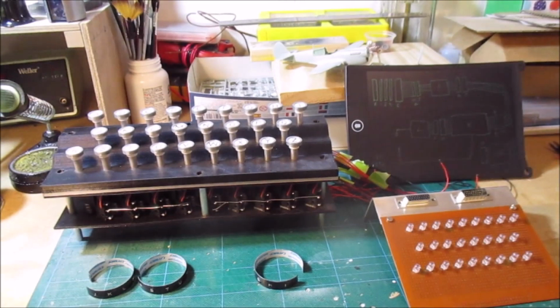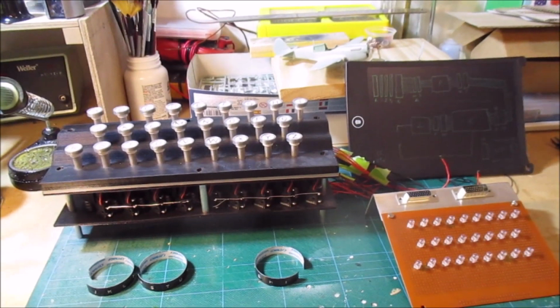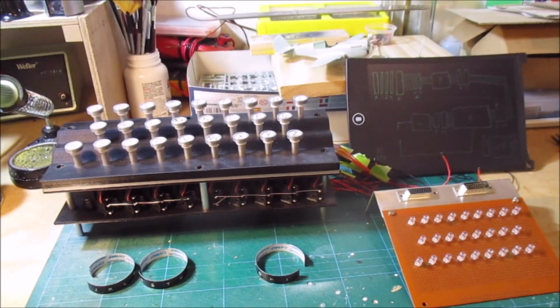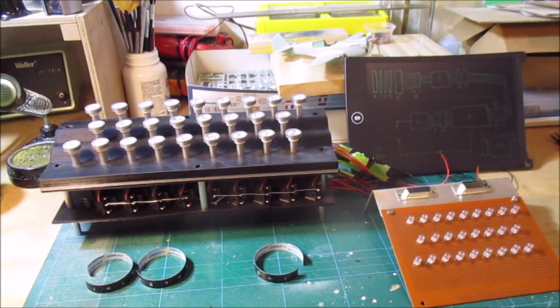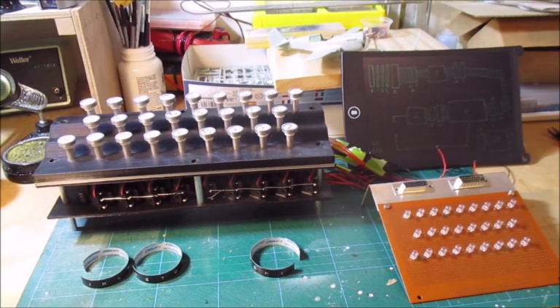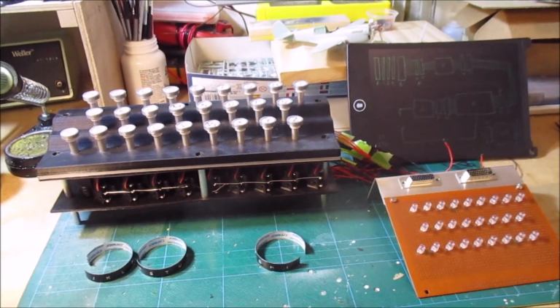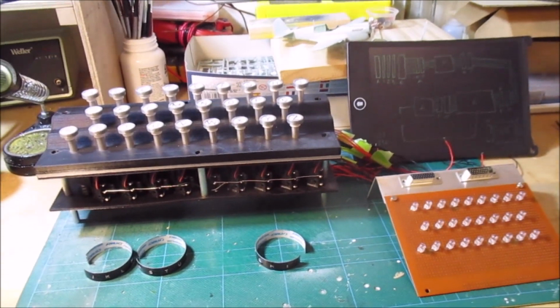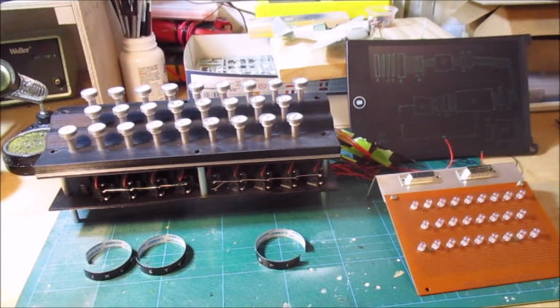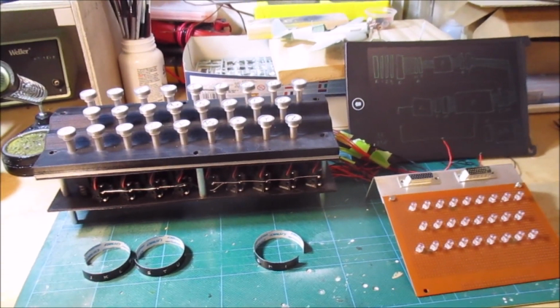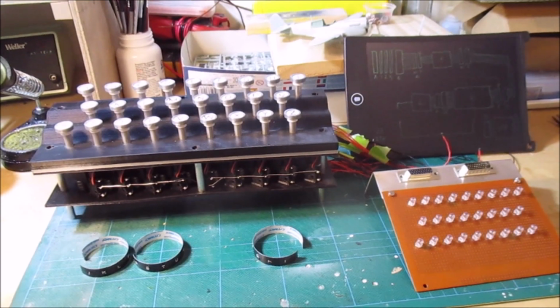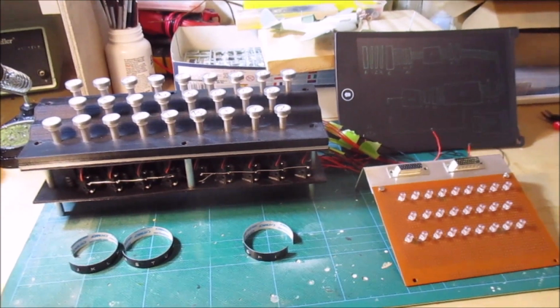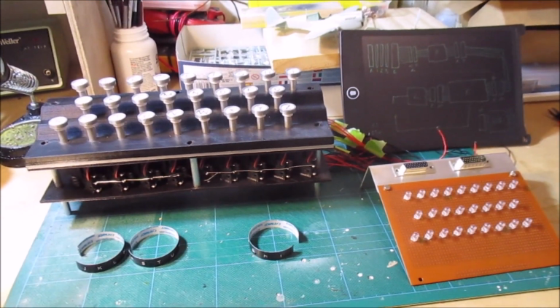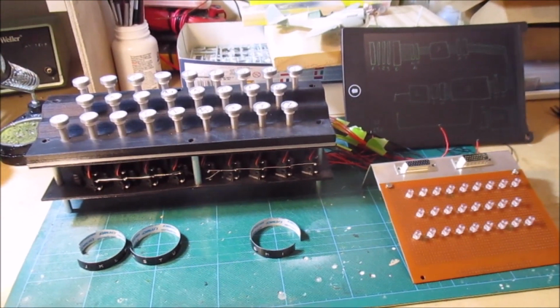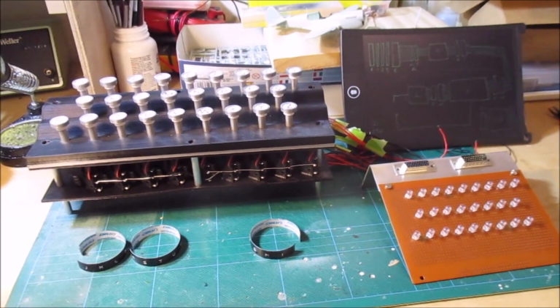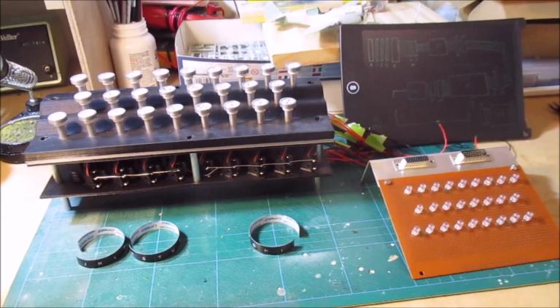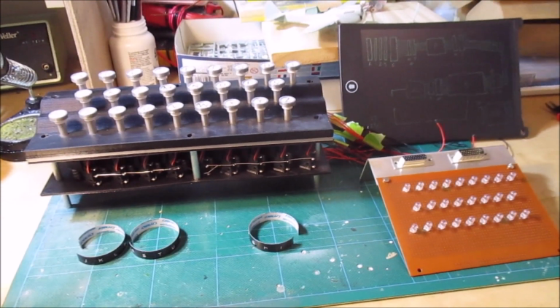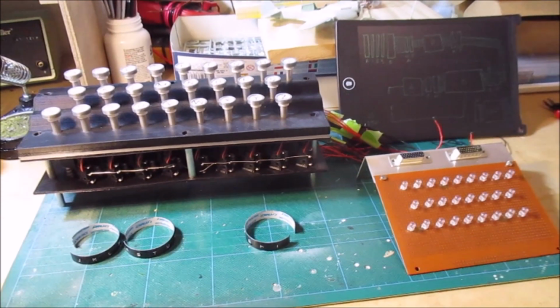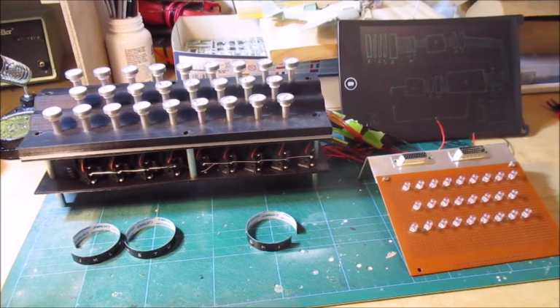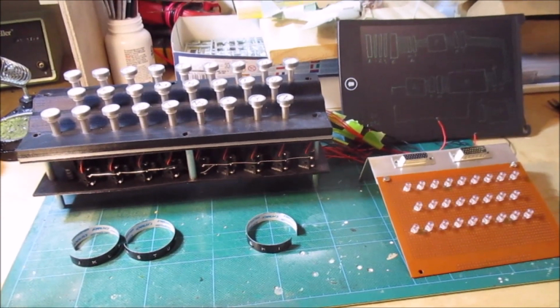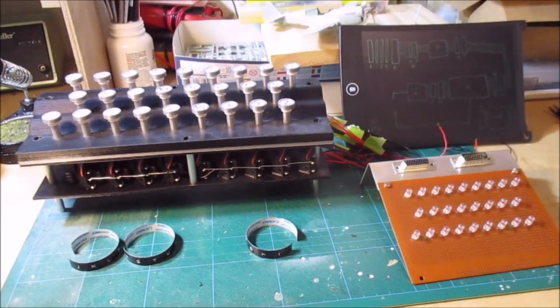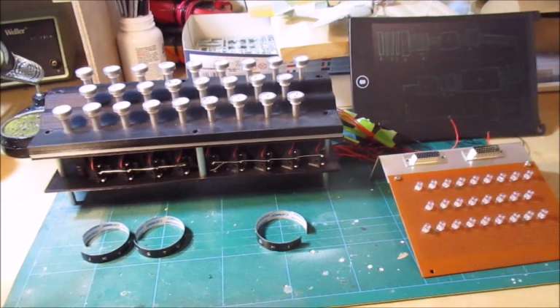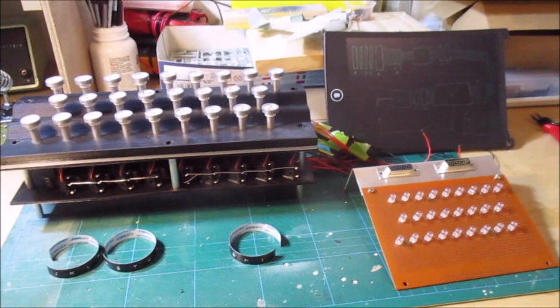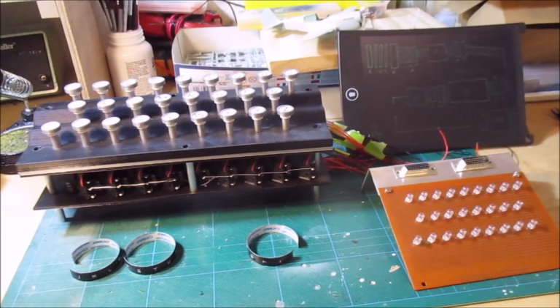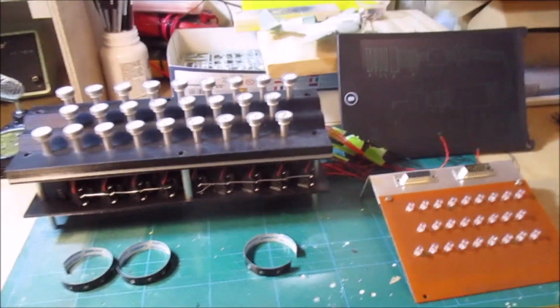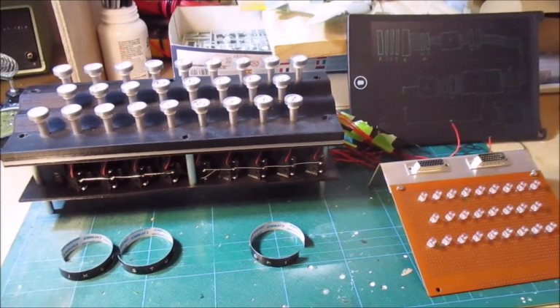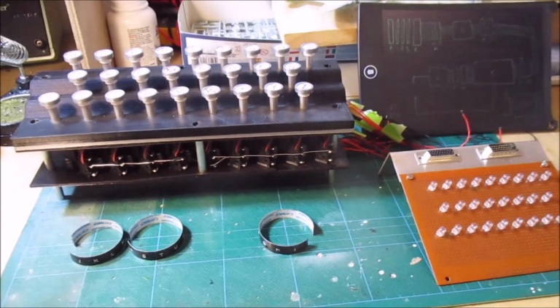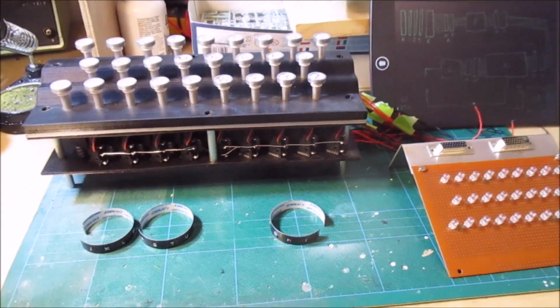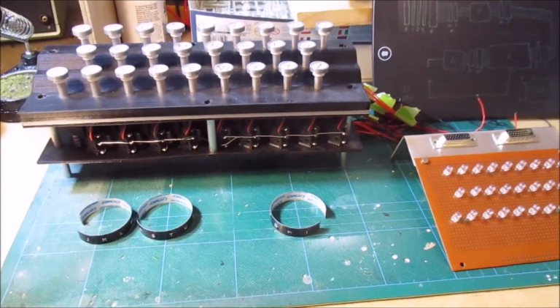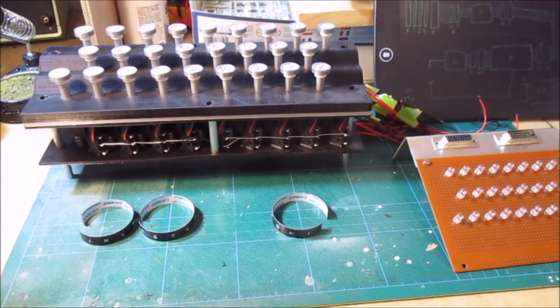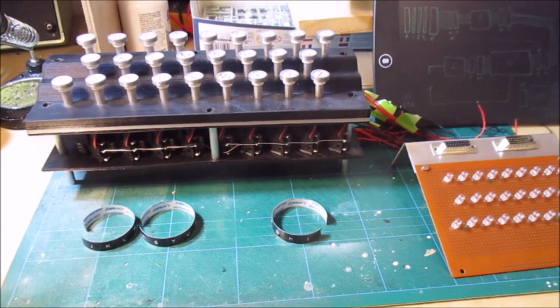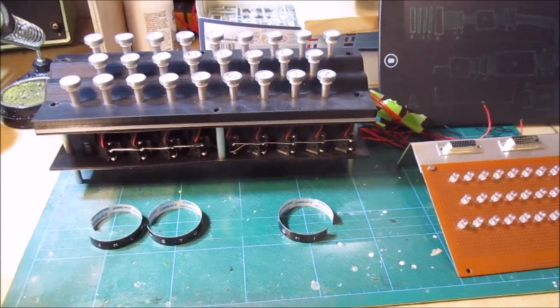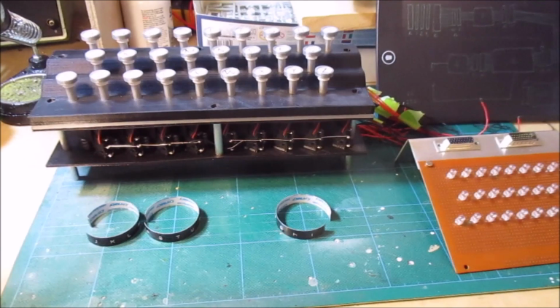This is just a quick update on the 3D printed Polish Enigma machine. I think most people thought I'd given up but no, I've just been busy working on other projects, so this one's been sitting for a little while but I'm looking at getting back into it now.